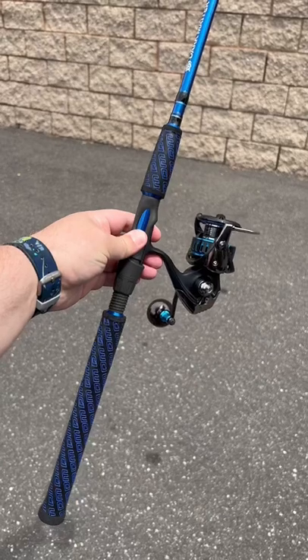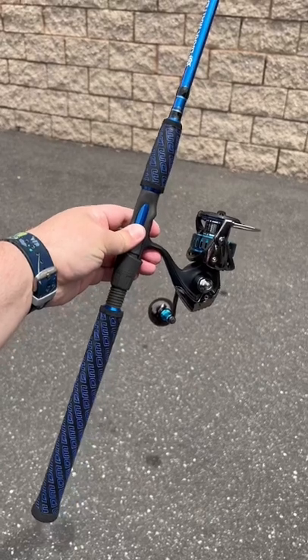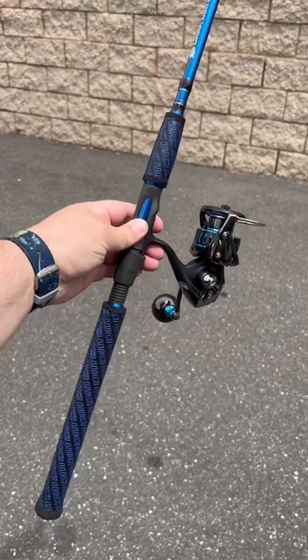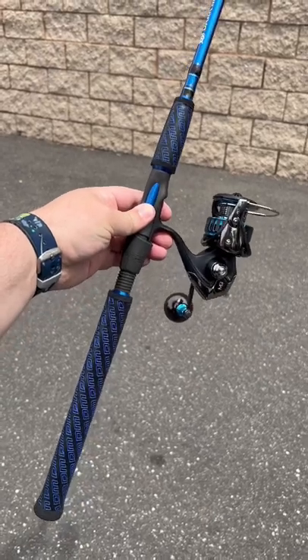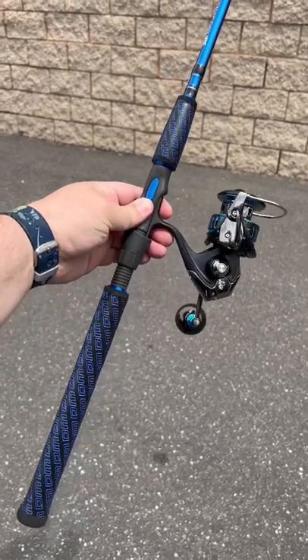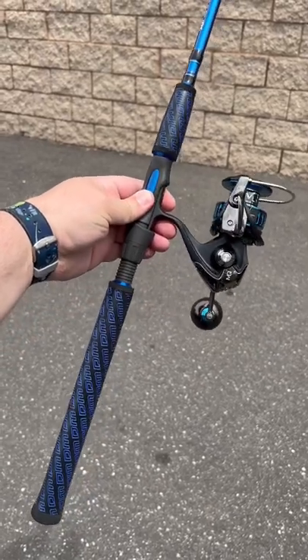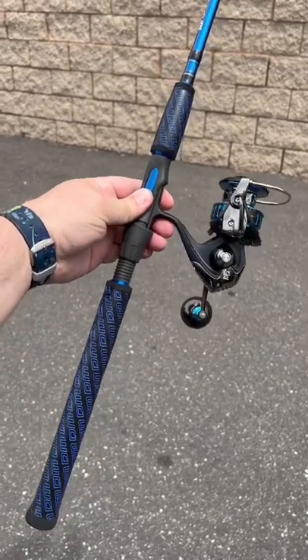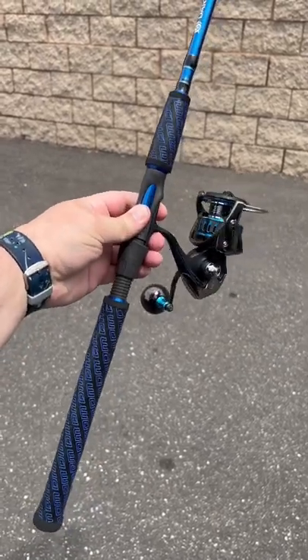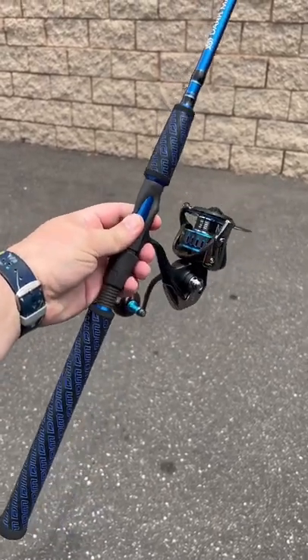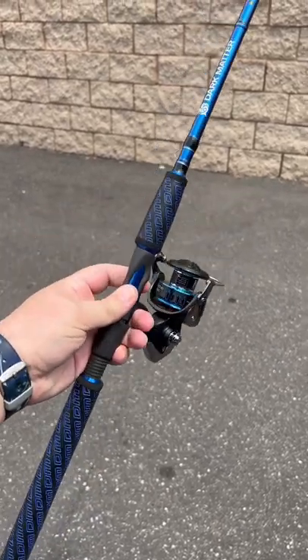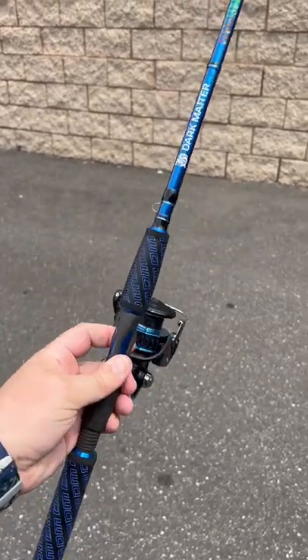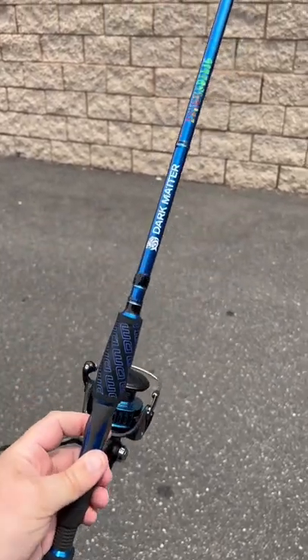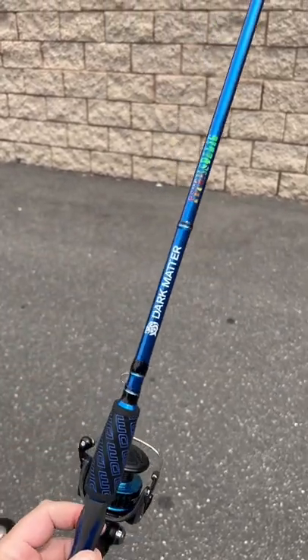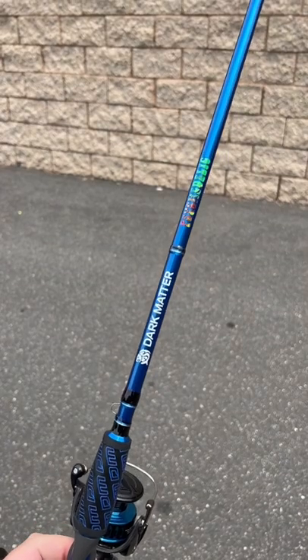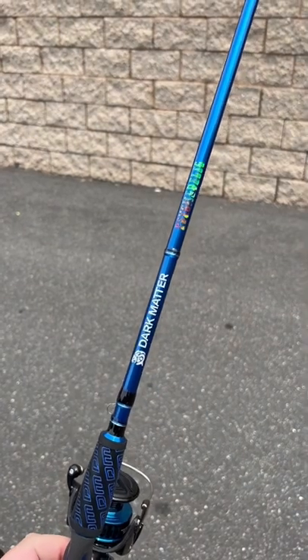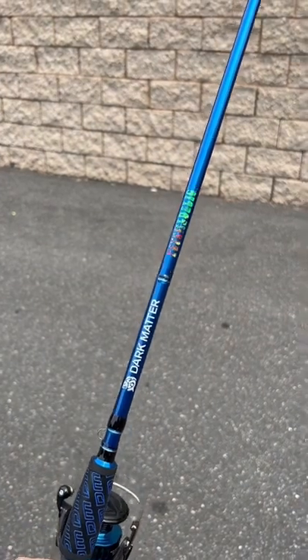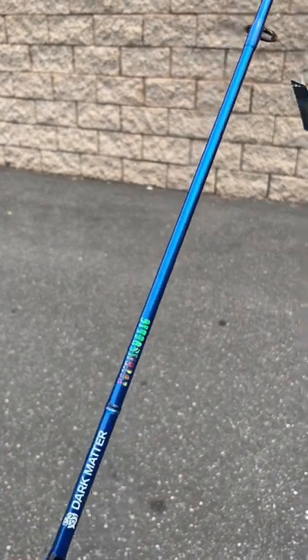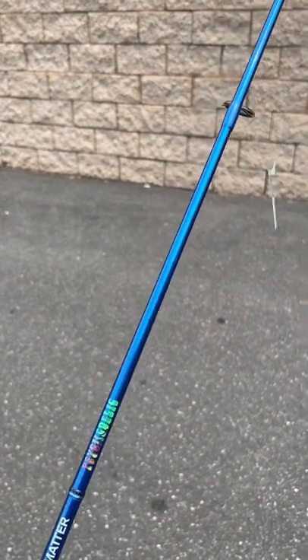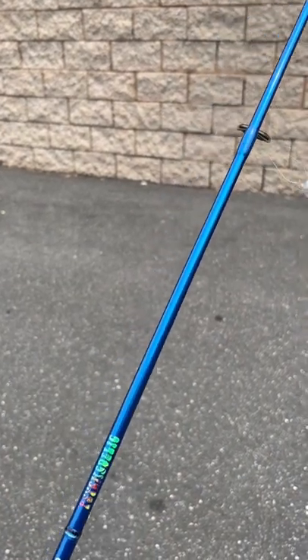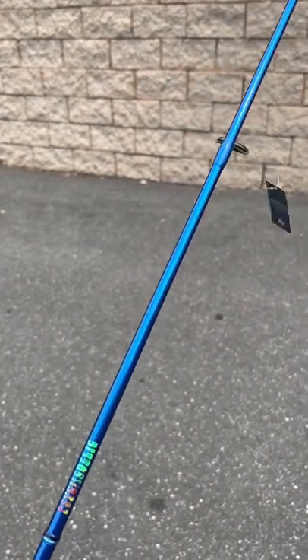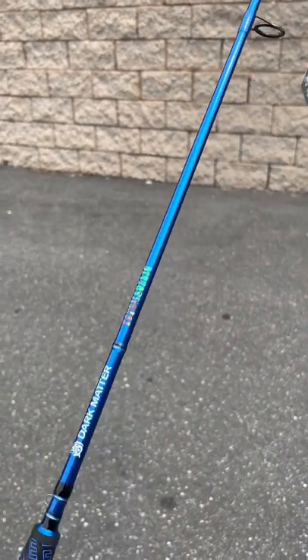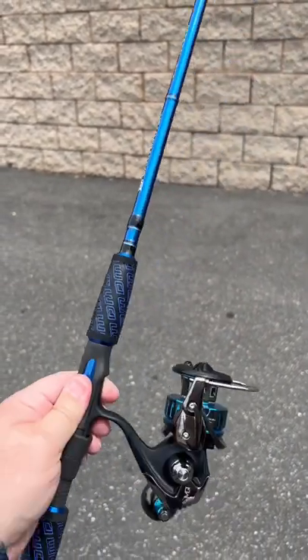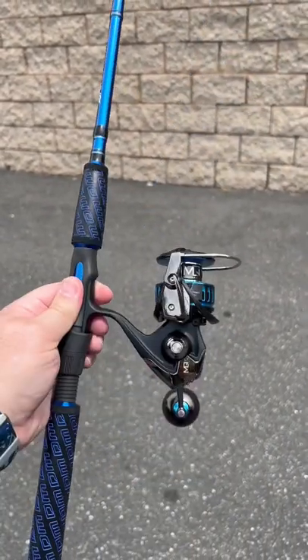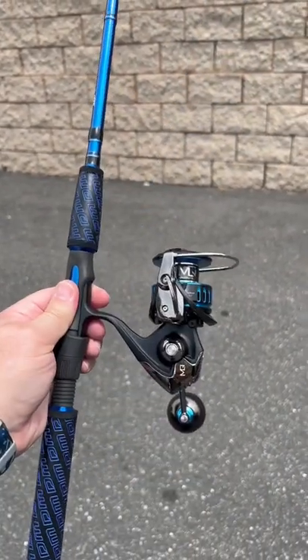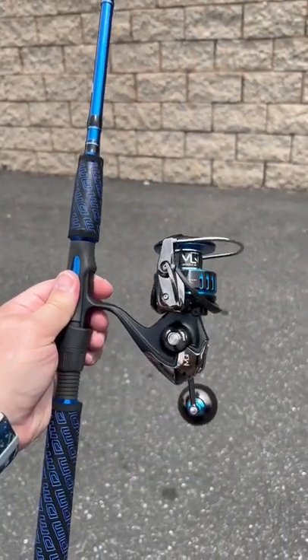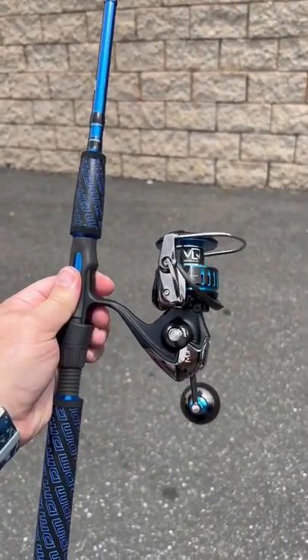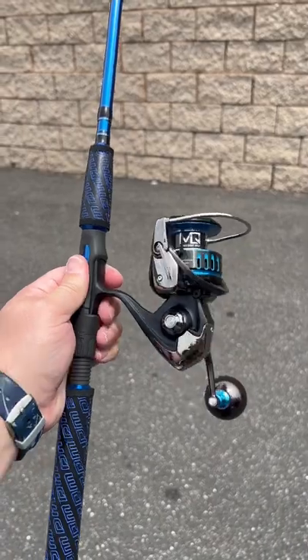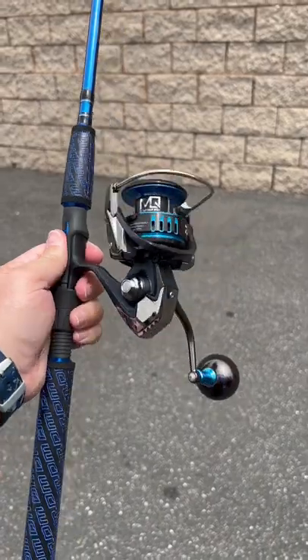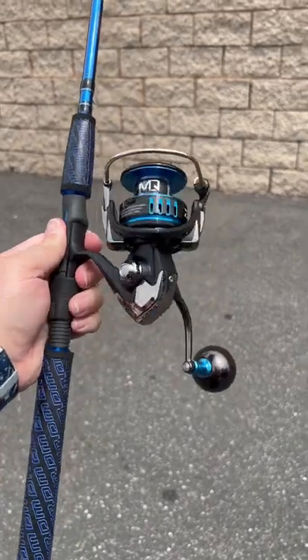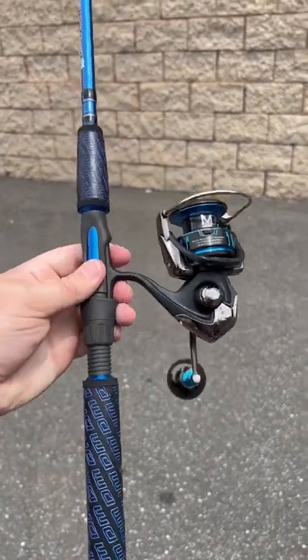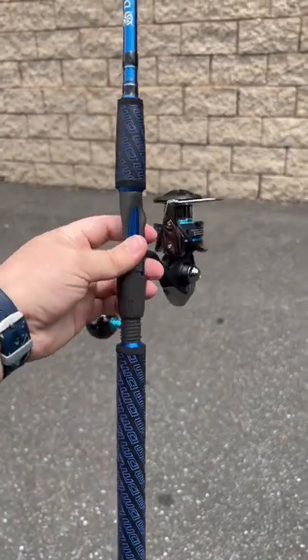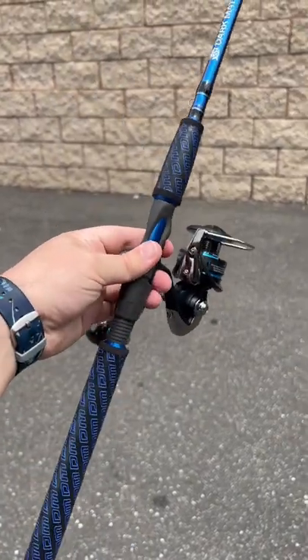Dark Matter Psychedelic Spinning Rods in blue. Here's a sneak peek at this thing — it looks absolutely gorgeous. If you like blue, you're going to love this. You can pair it up with what we did, which is that Saltist MQ. It has a little blue in it, but you pick what you want.